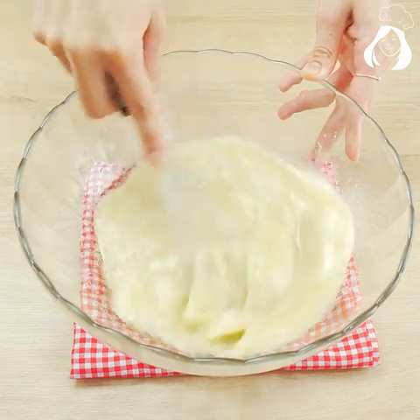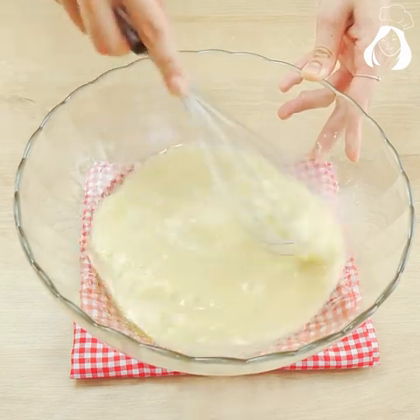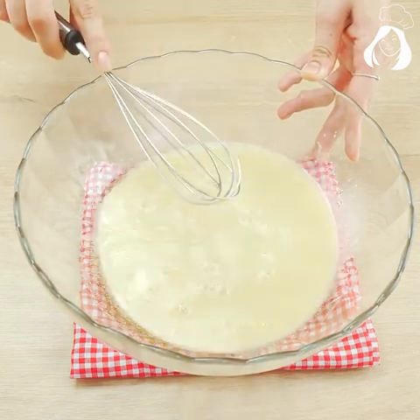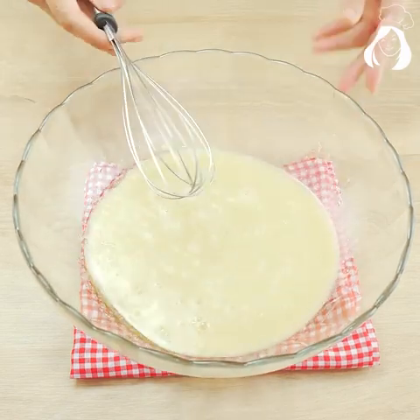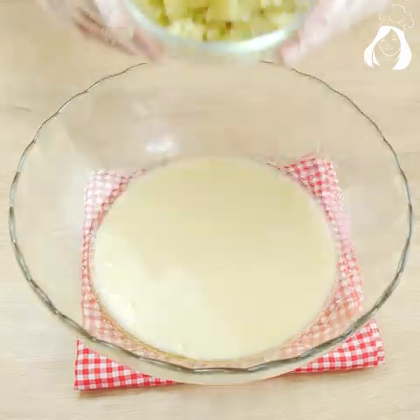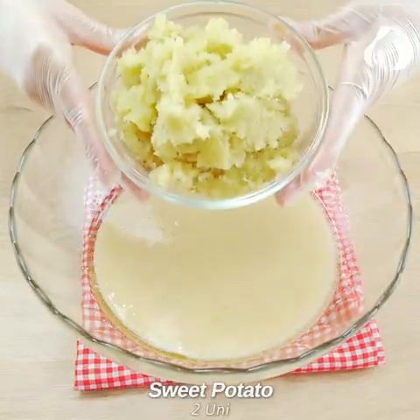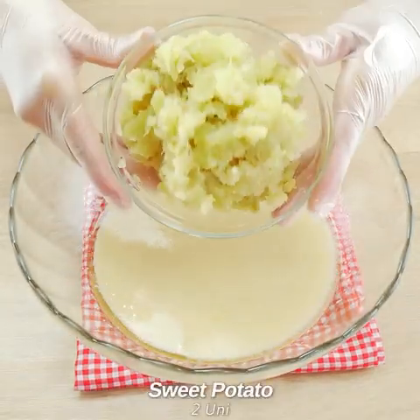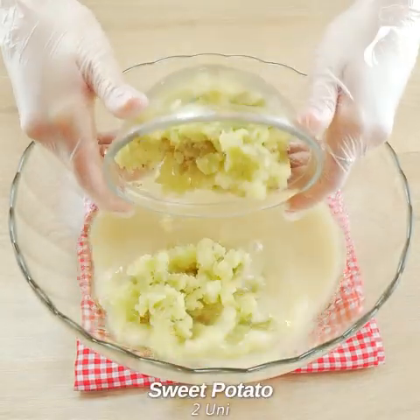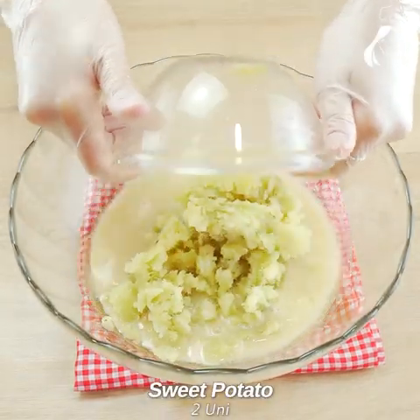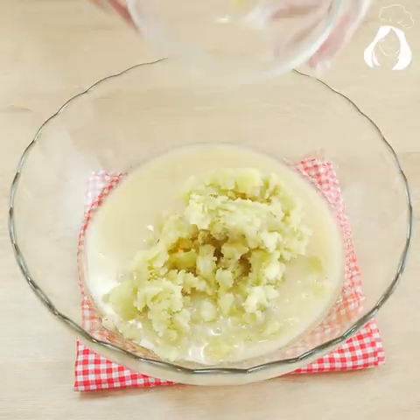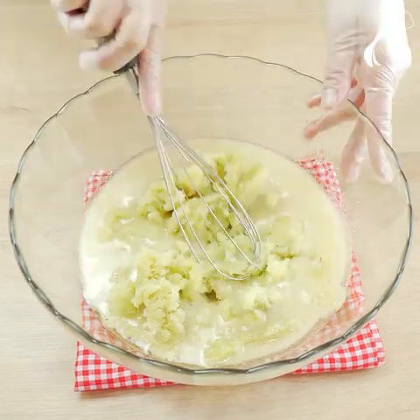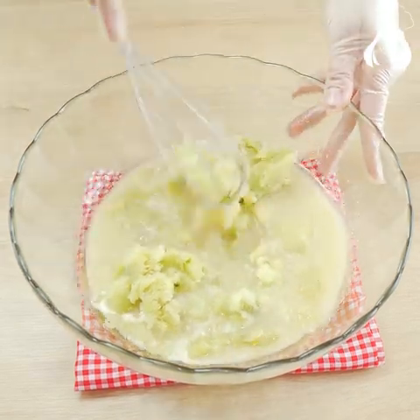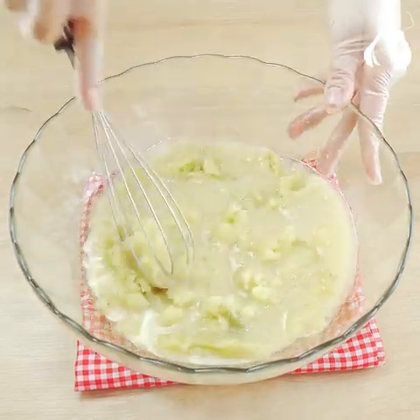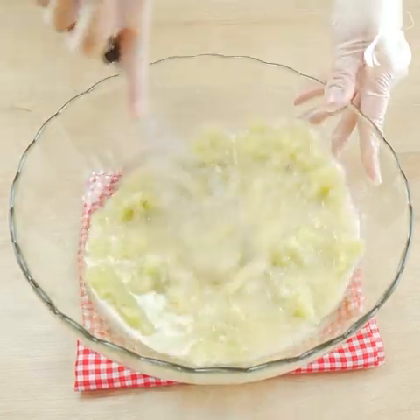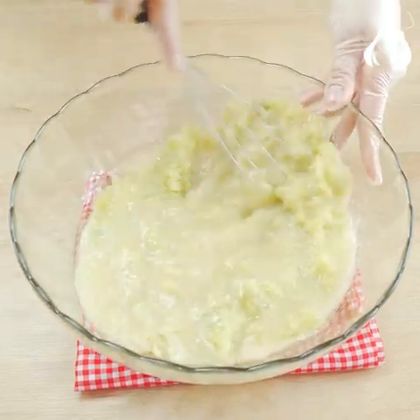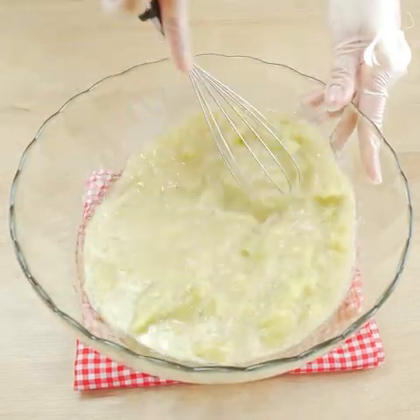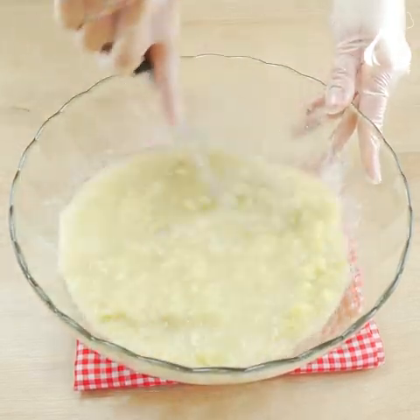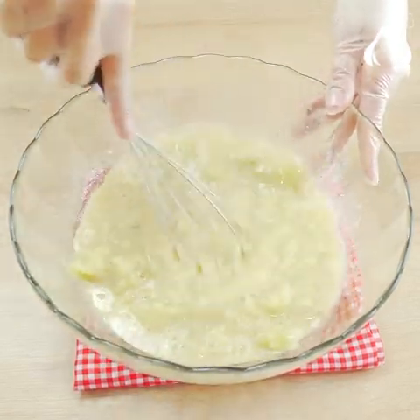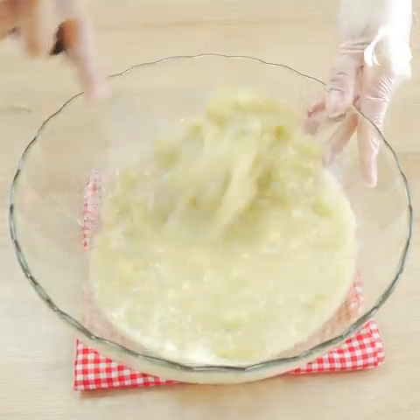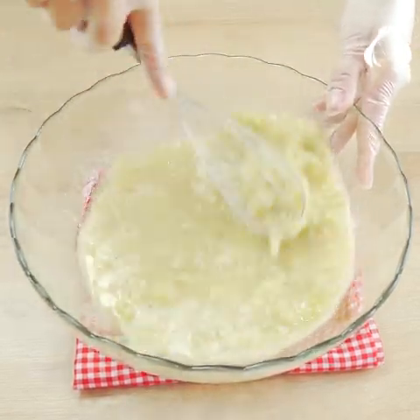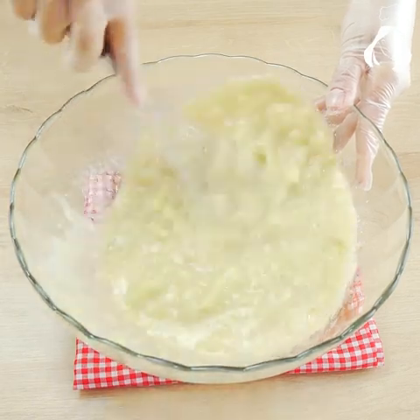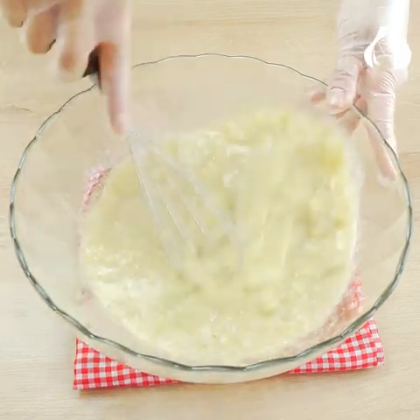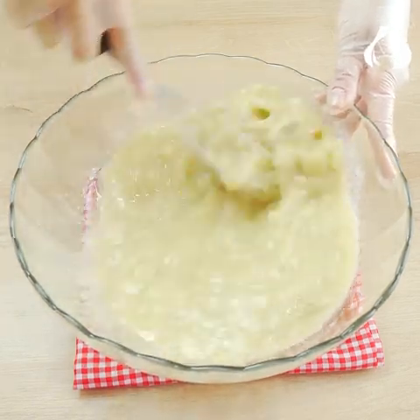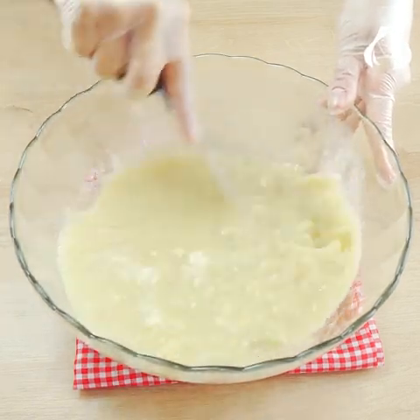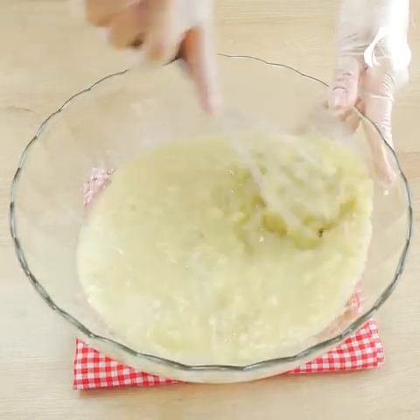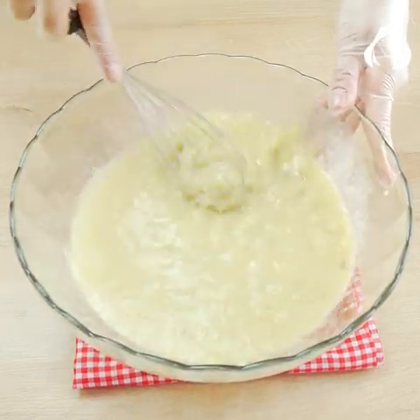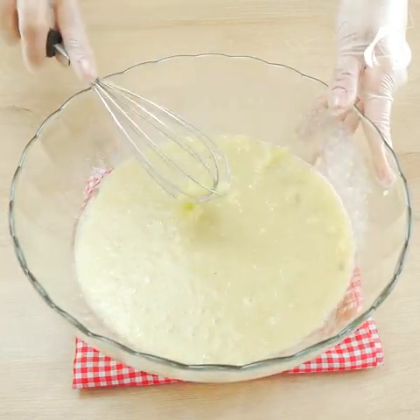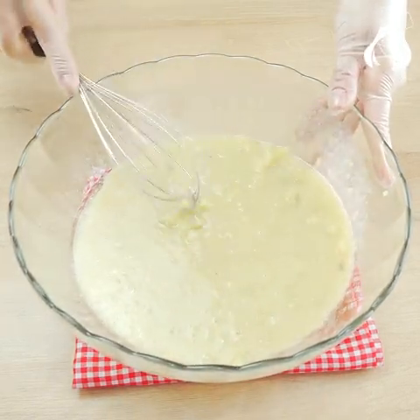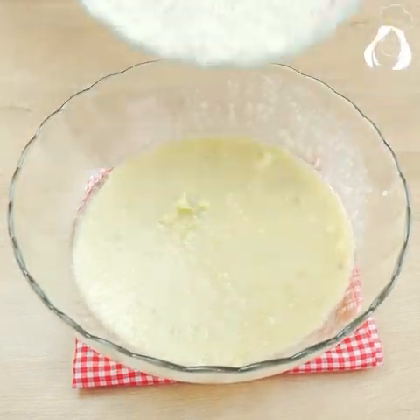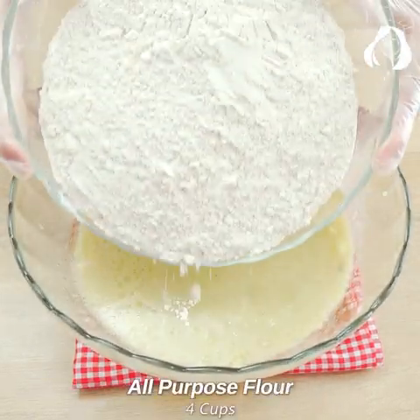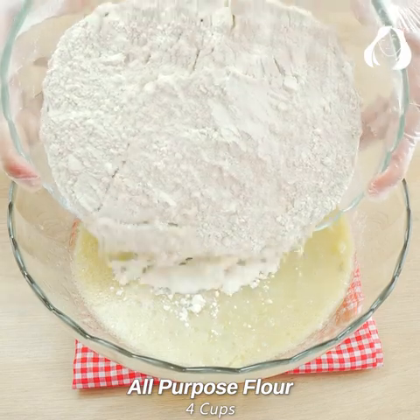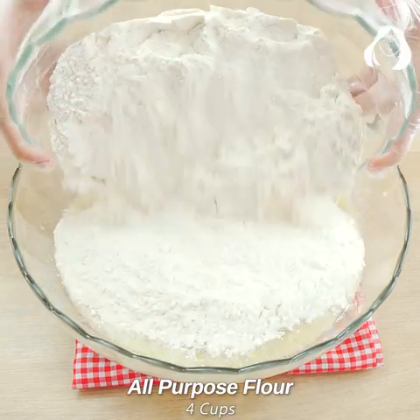Then let's add two sweet potatoes — they are peeled, cooked, and smashed. Now let's add four cups of flour.